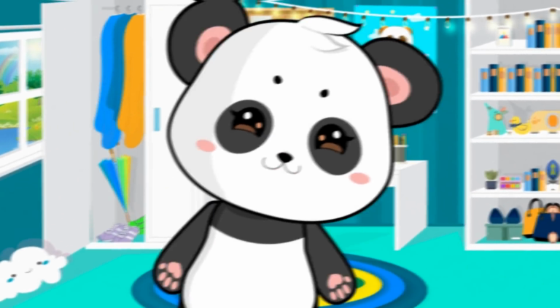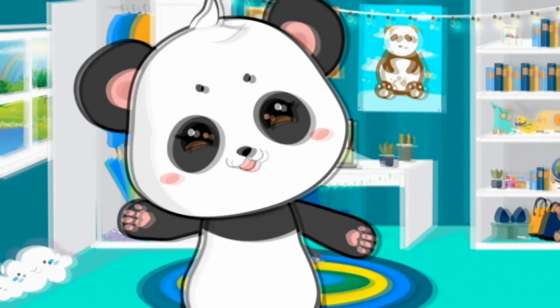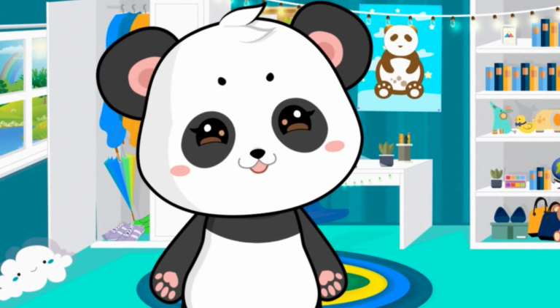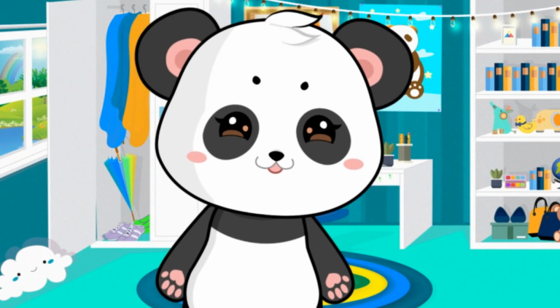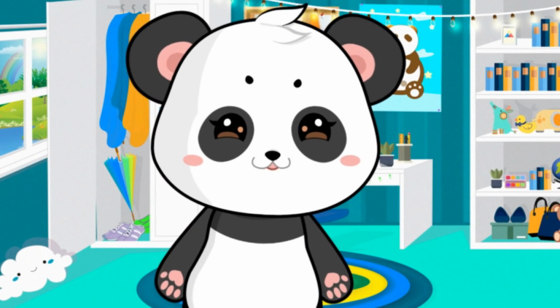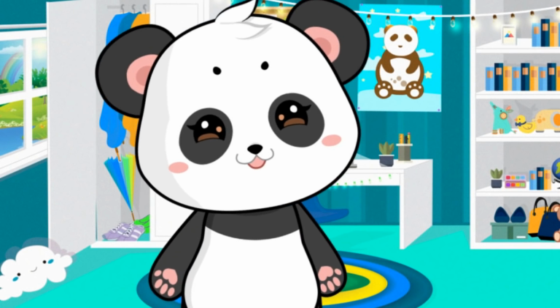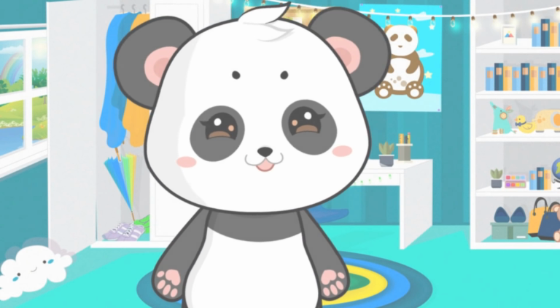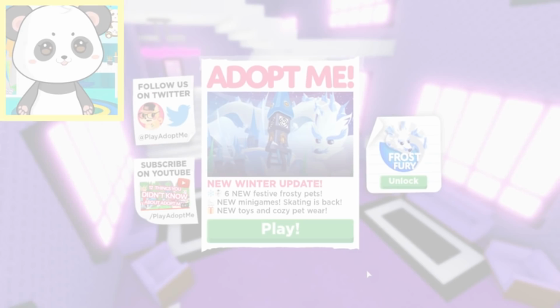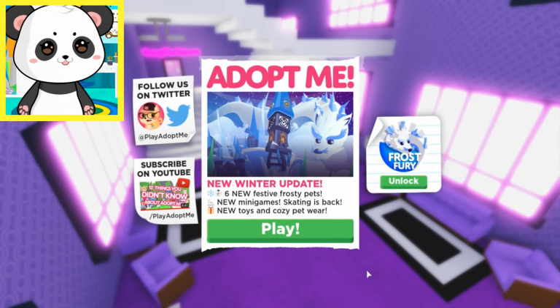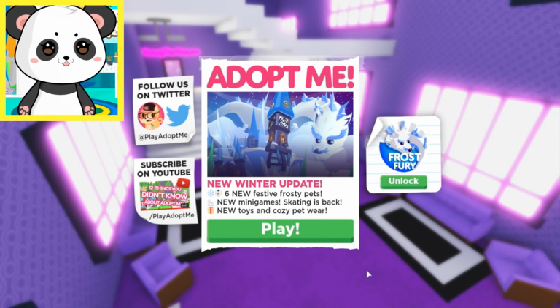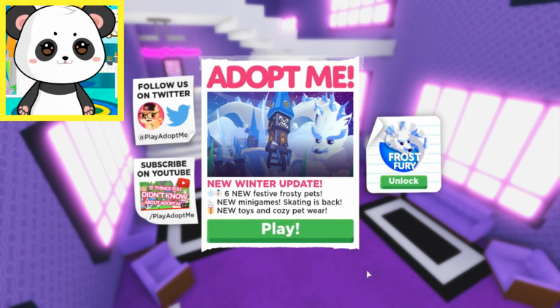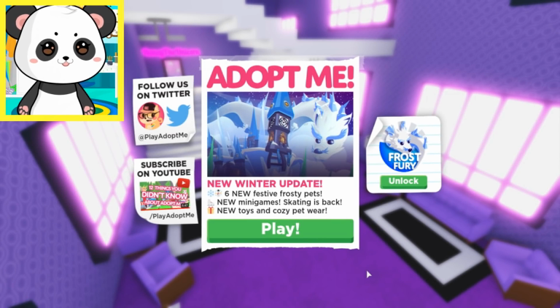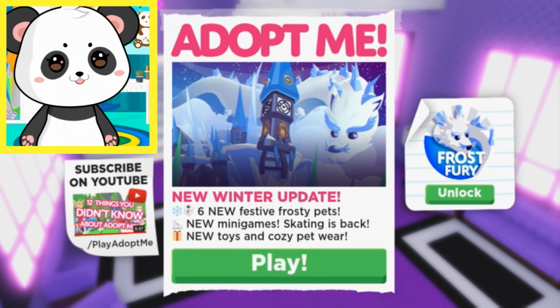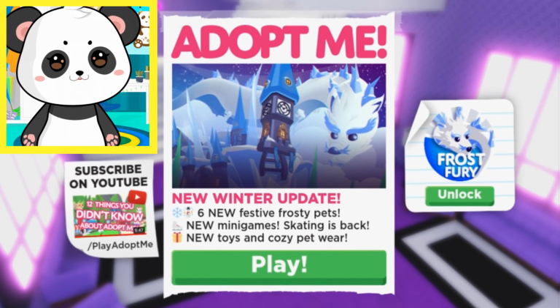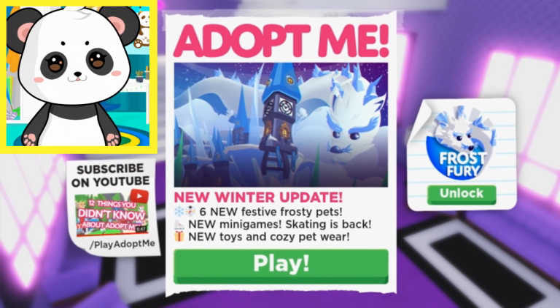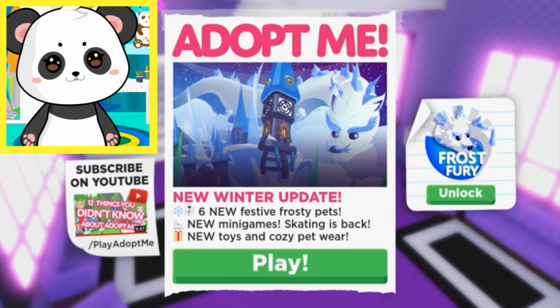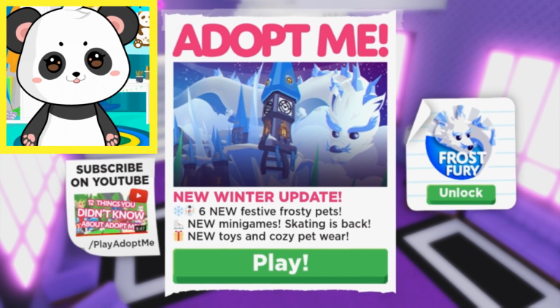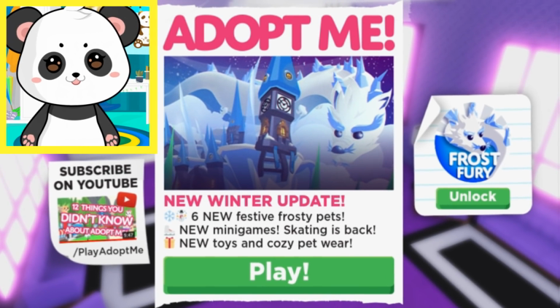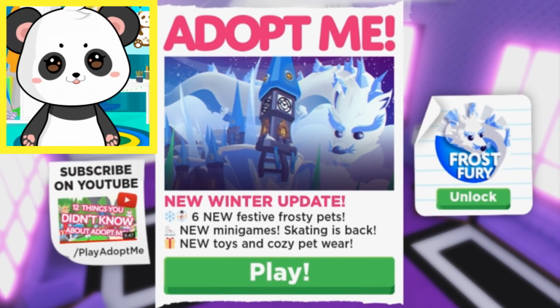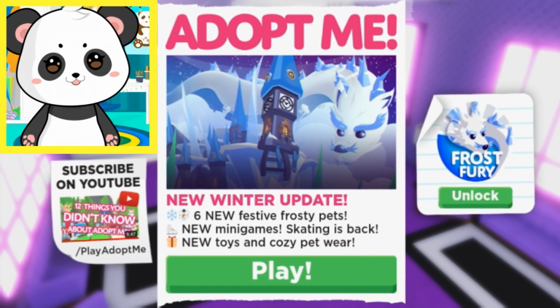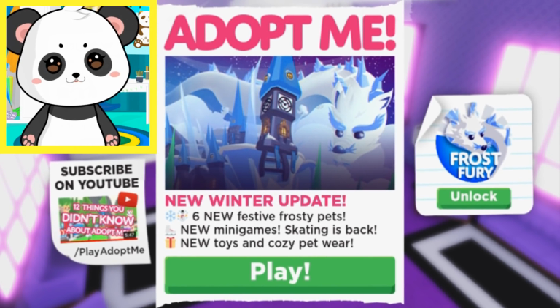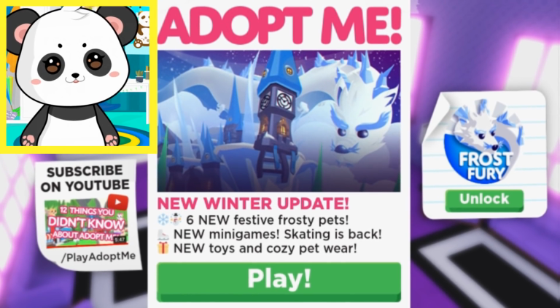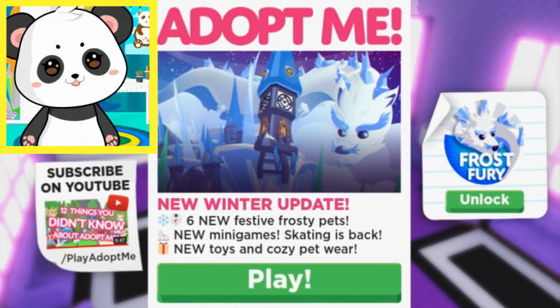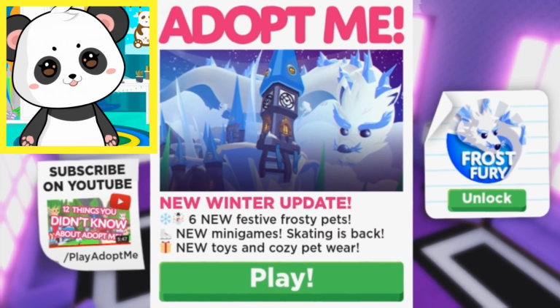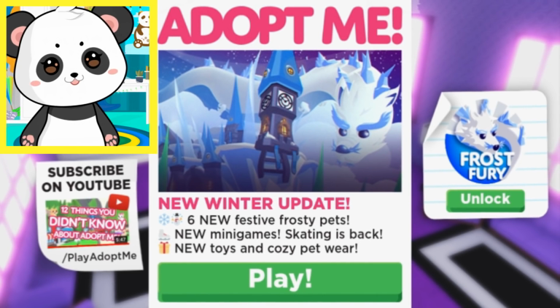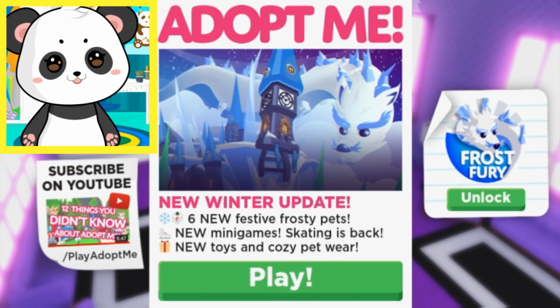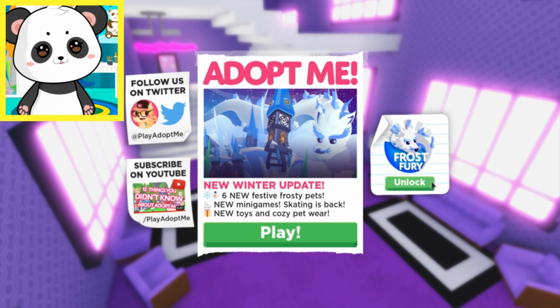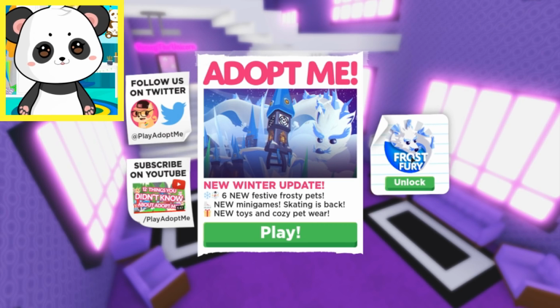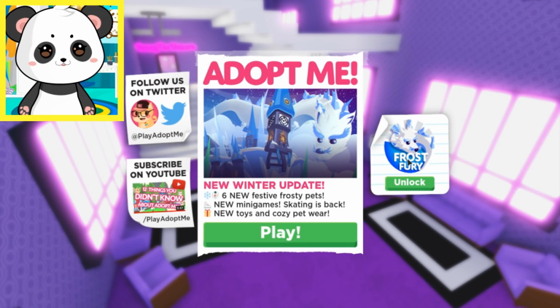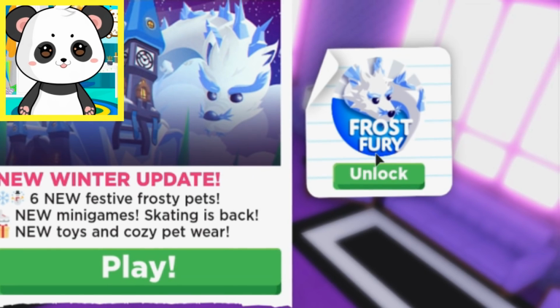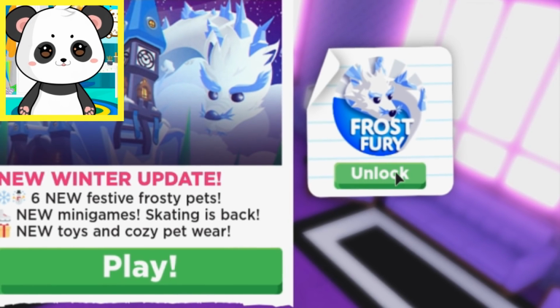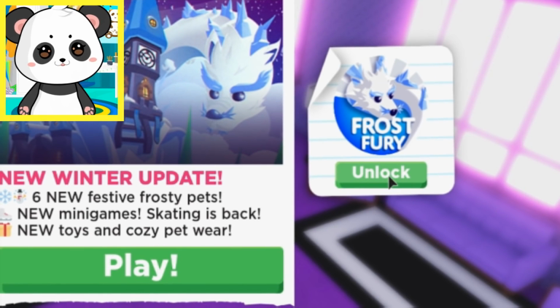Okay, let's get into the festivities! Adopt Me, New Winter Update! Six new festive frosty pets! New minigames! Skating is back! New toys and cozy petware! Also, unlock Frost Fury!